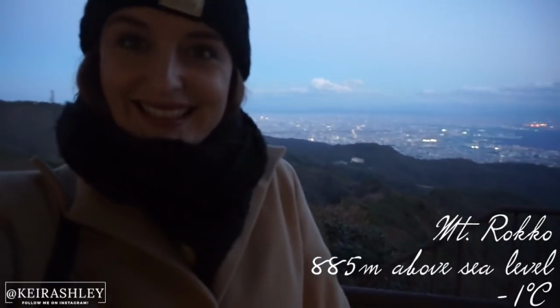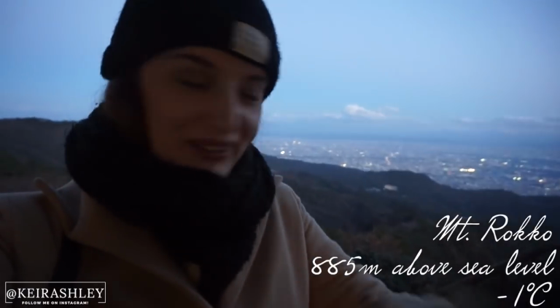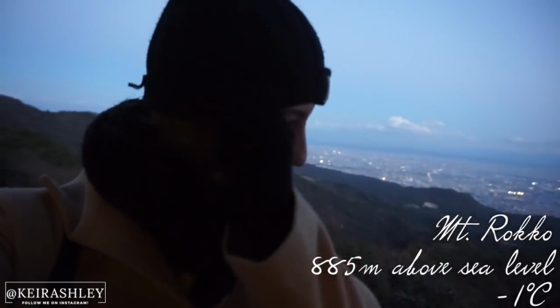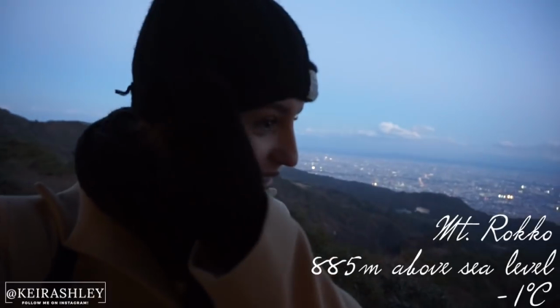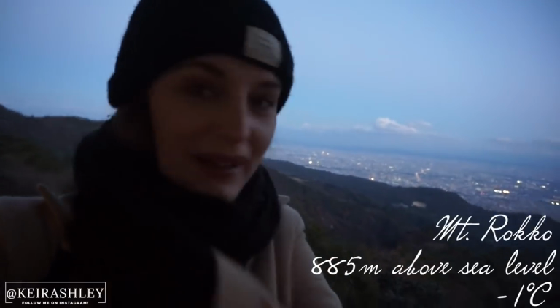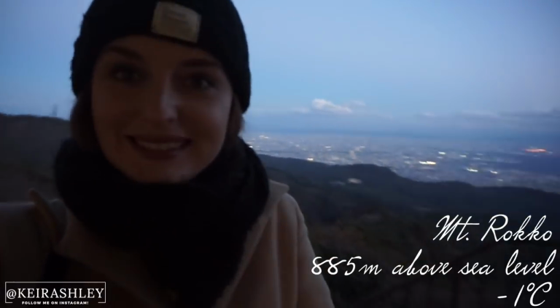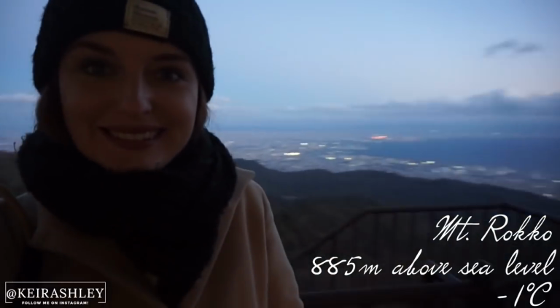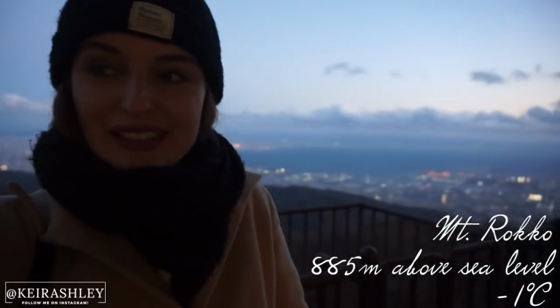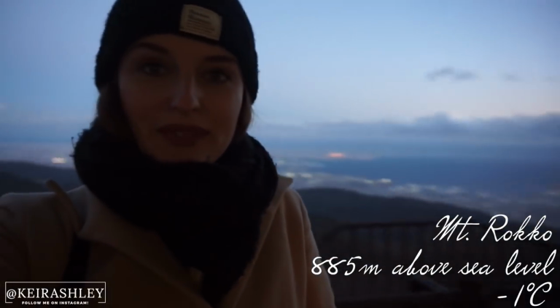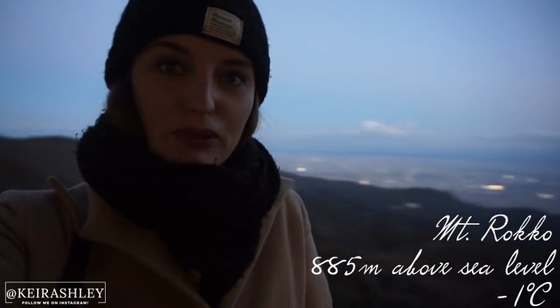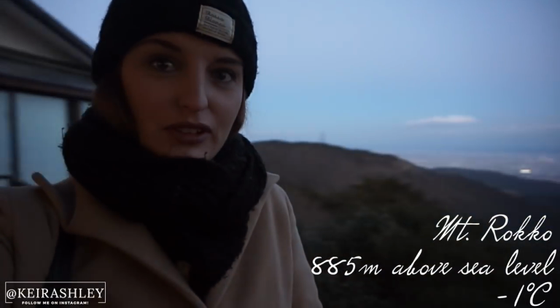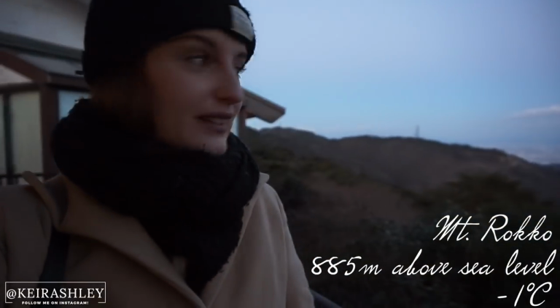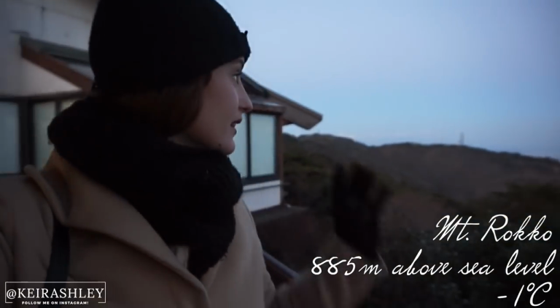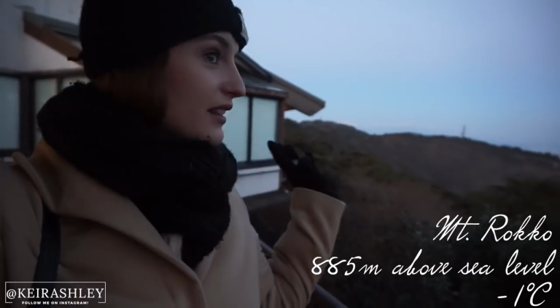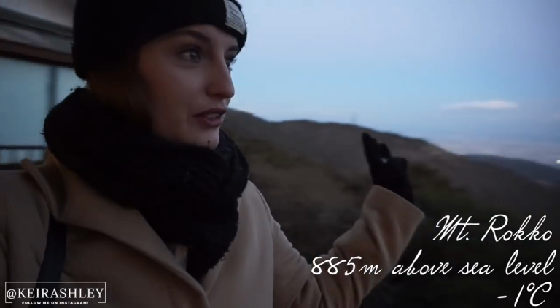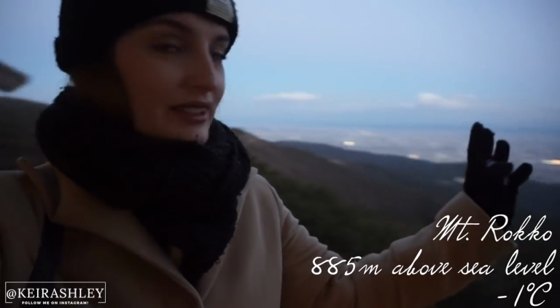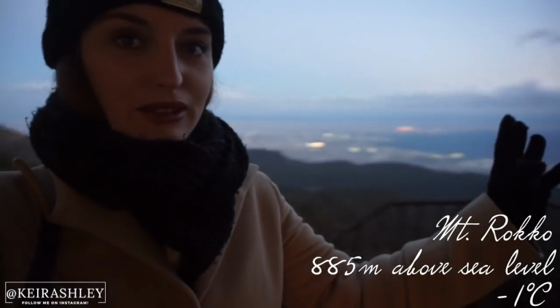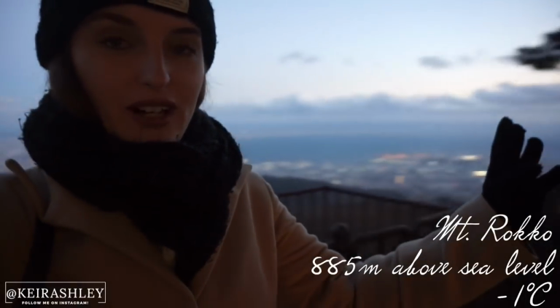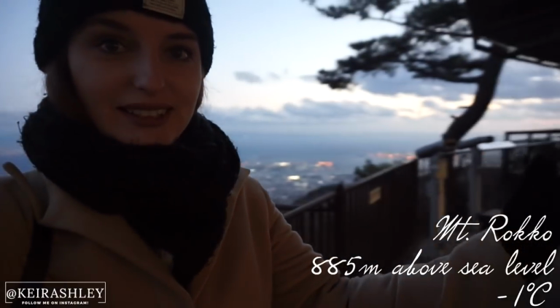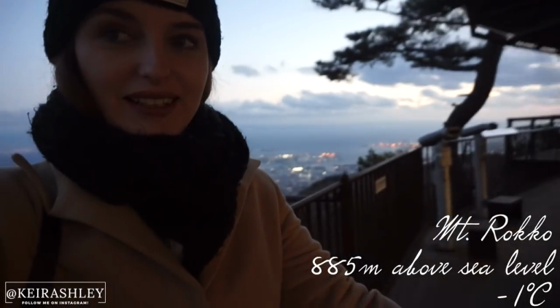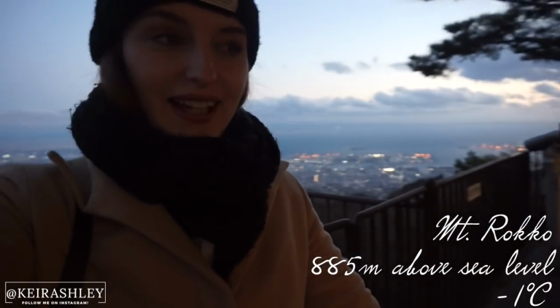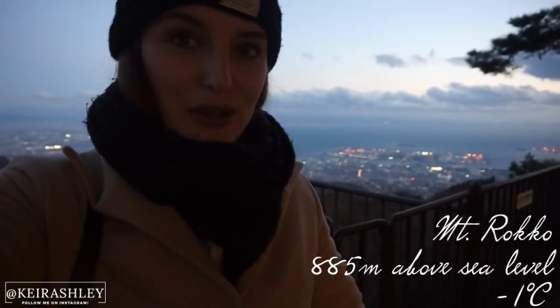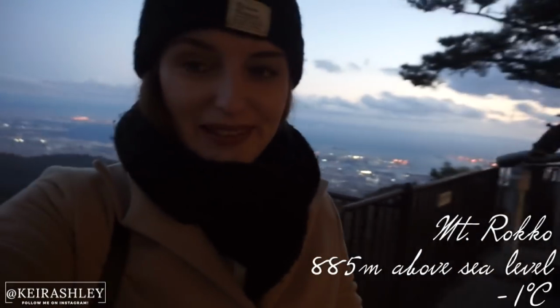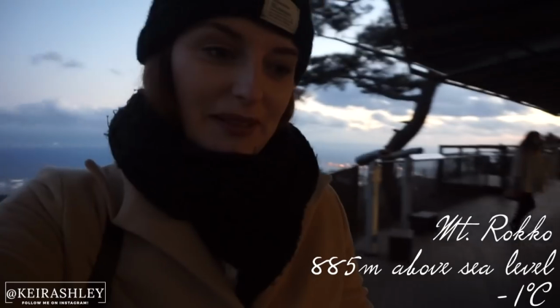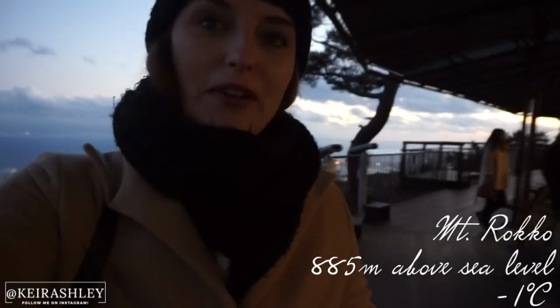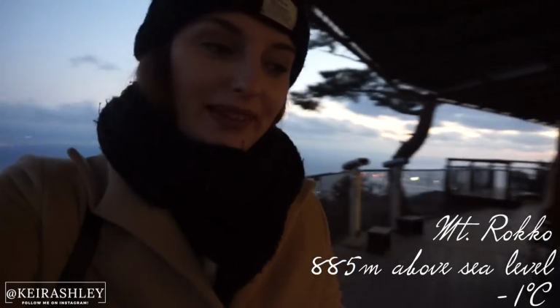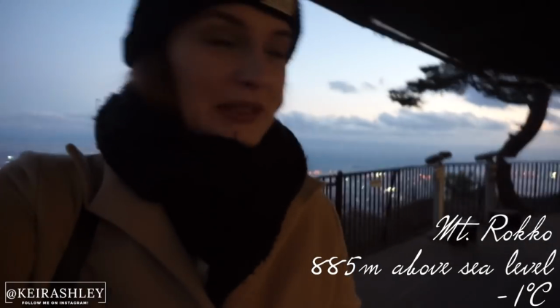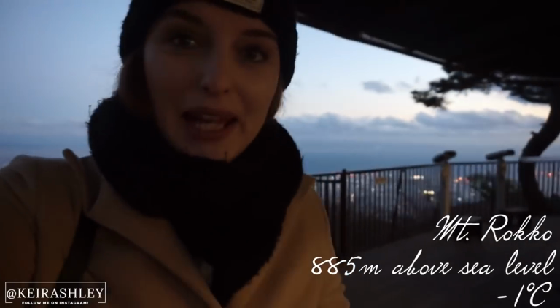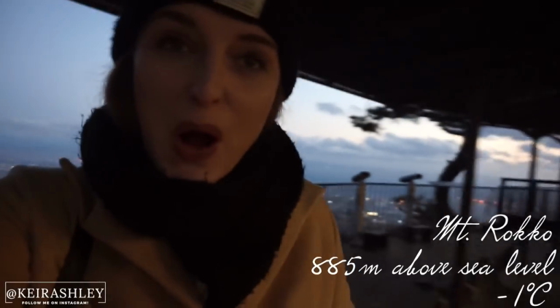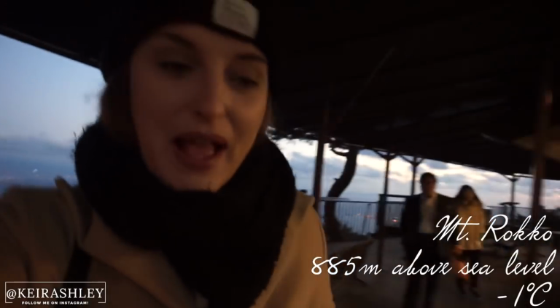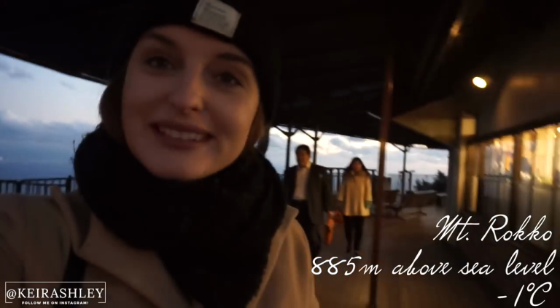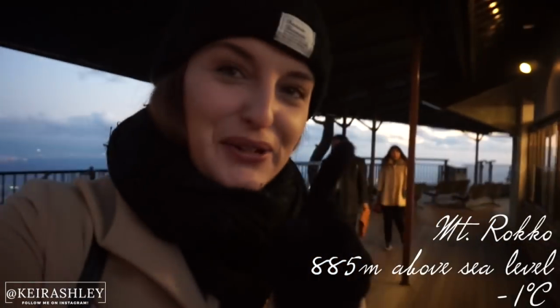It's so cold! We made it to the top of the mountain — it's beautiful, the view is just so vast. It's really cold and there's a bit of snow on the ground. Let's go inside and get warm.